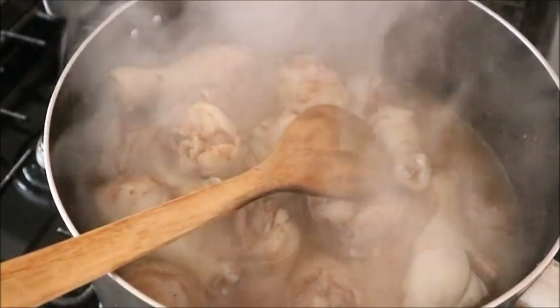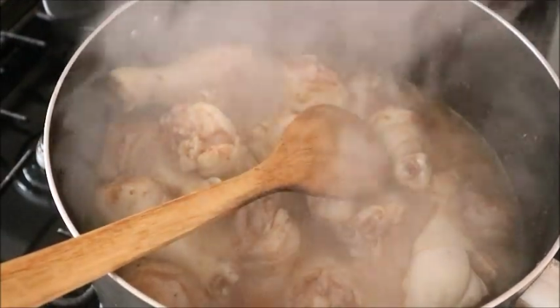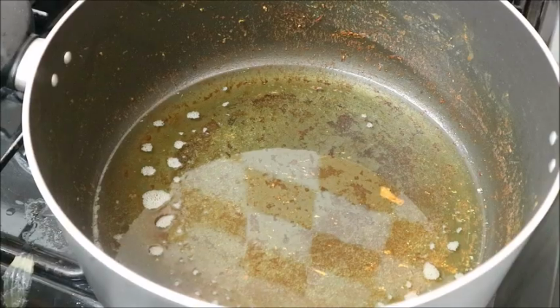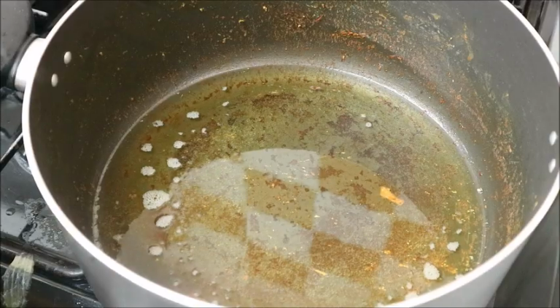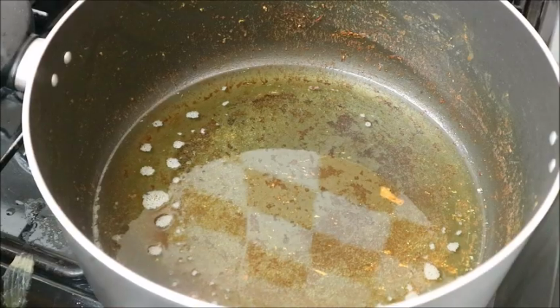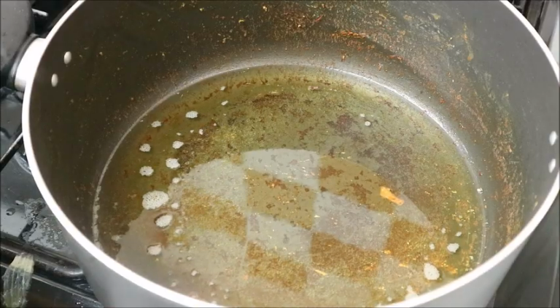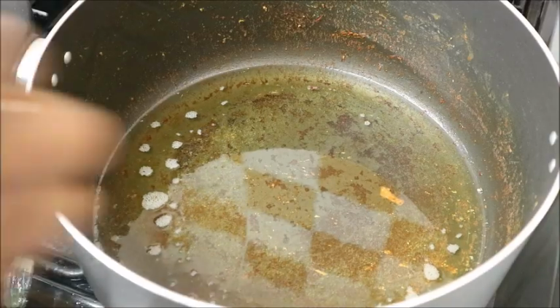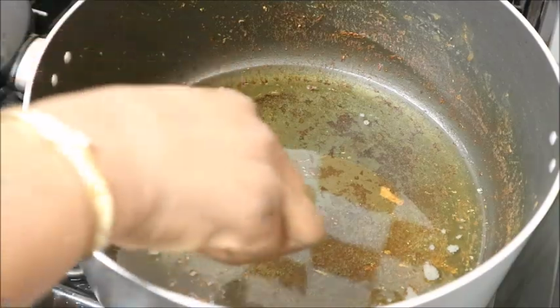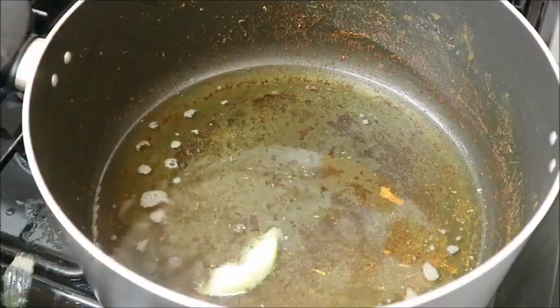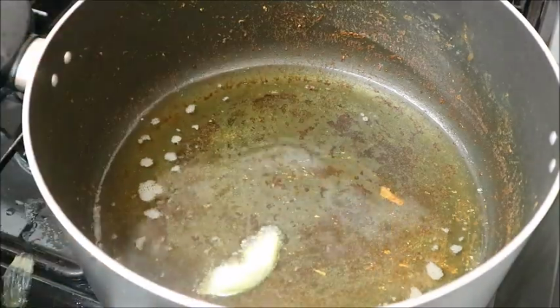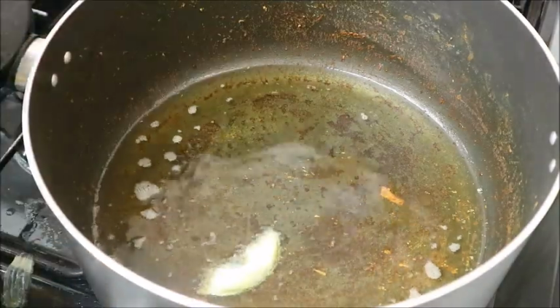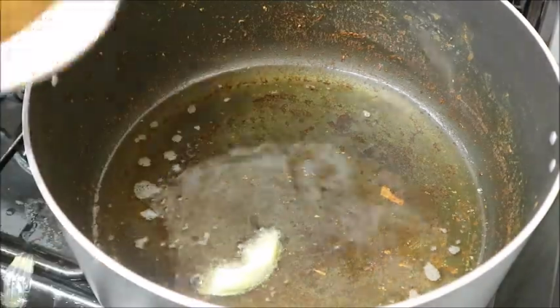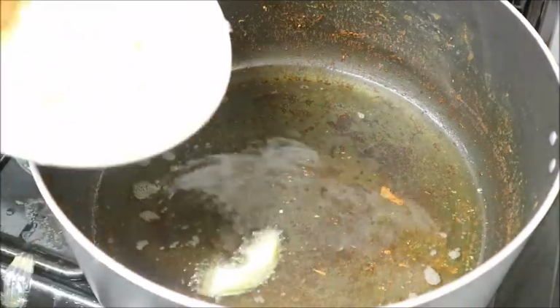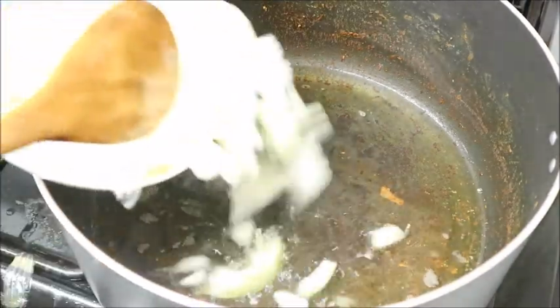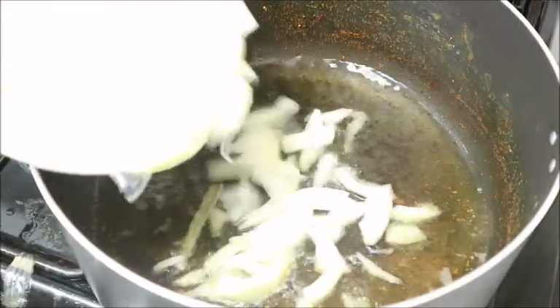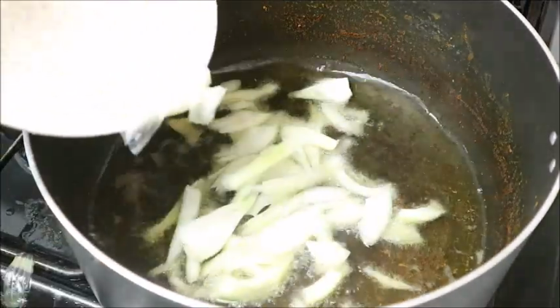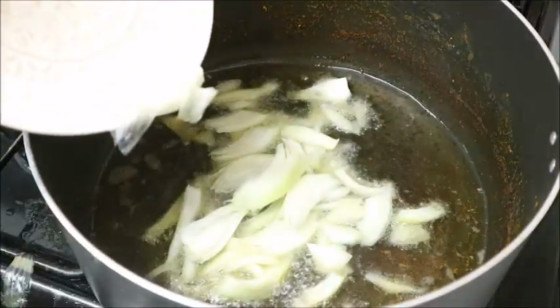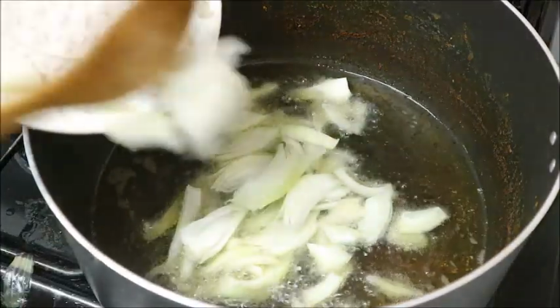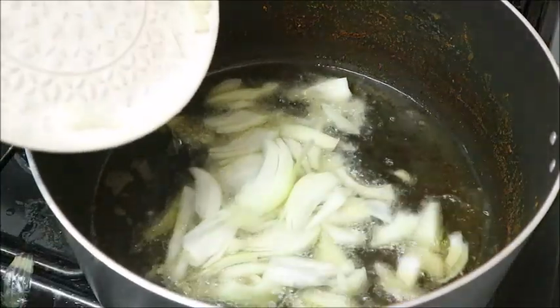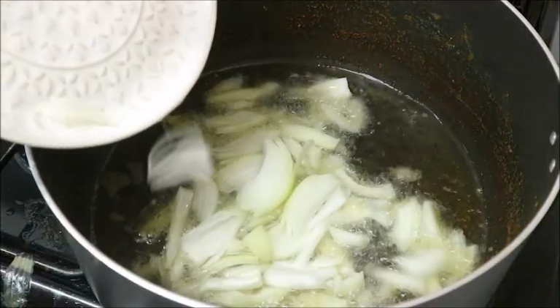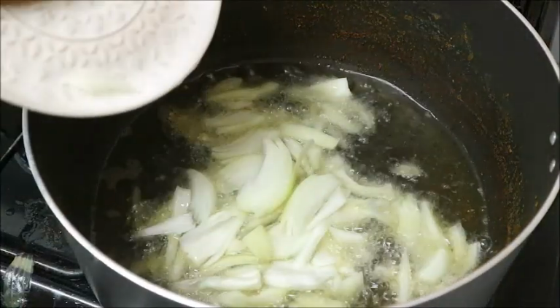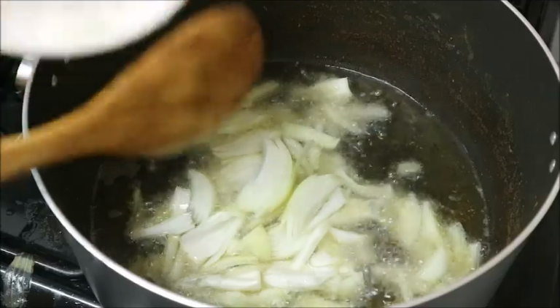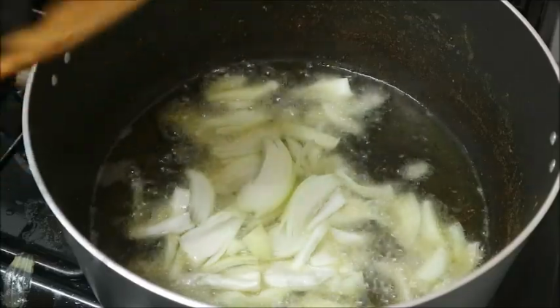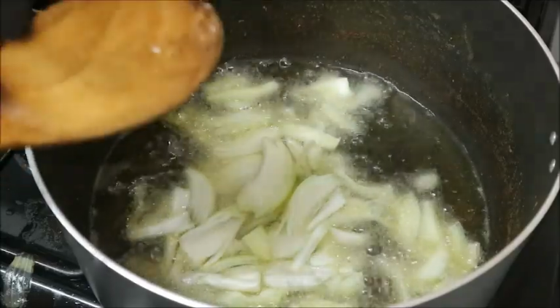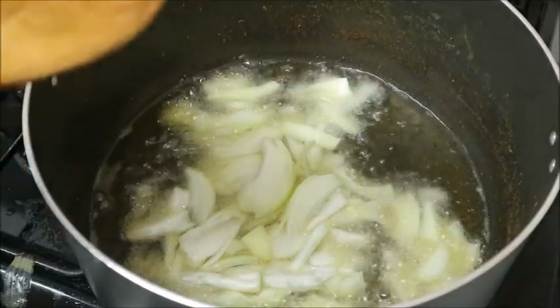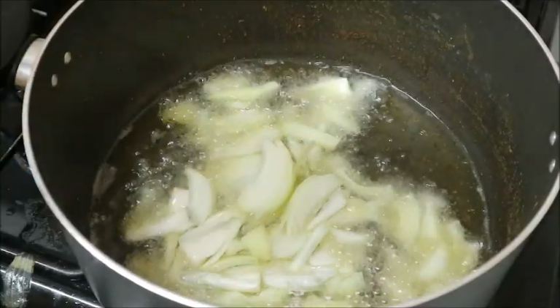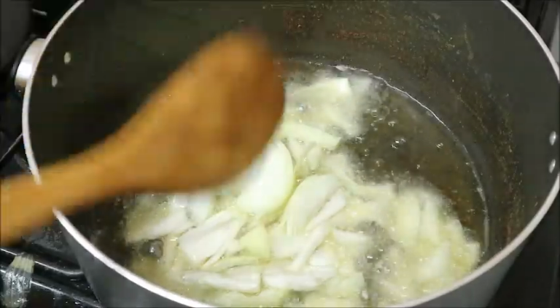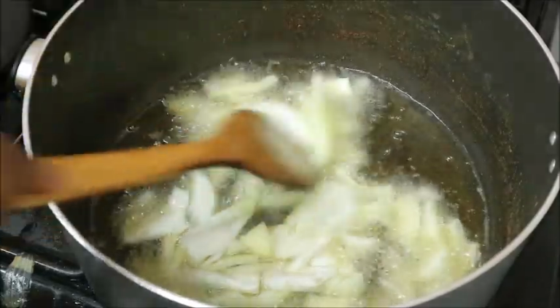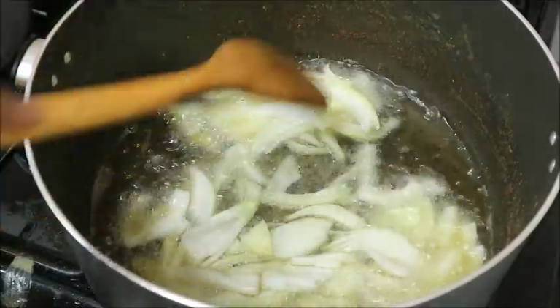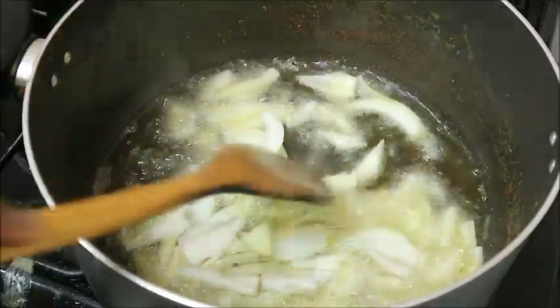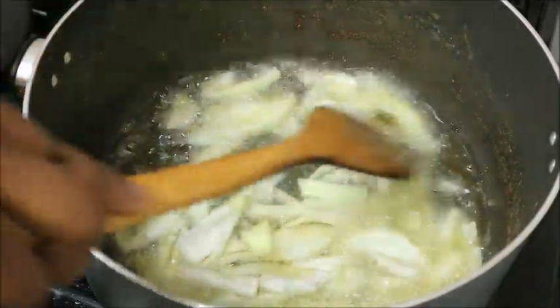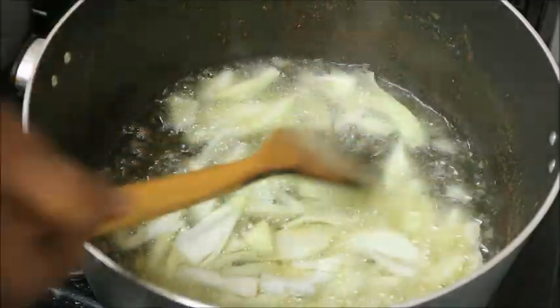Off camera I fried the chicken, and now it's time to make the stew. I'm using the same pot and same oil I fried the chicken with to now make the stew.